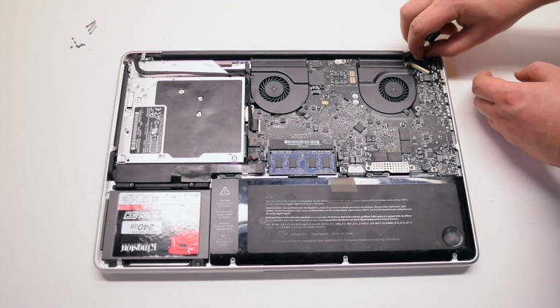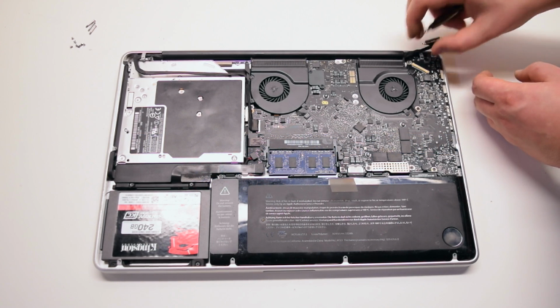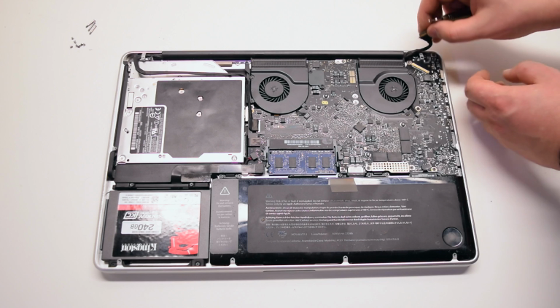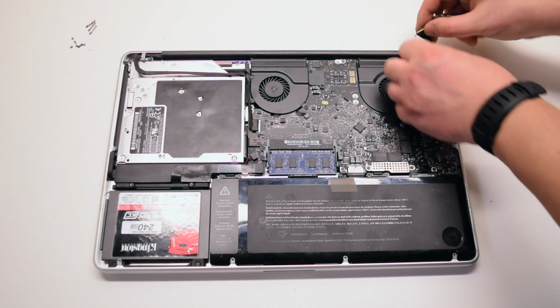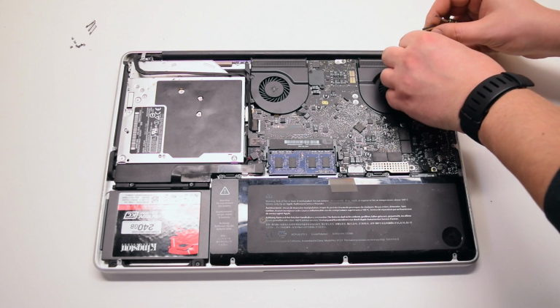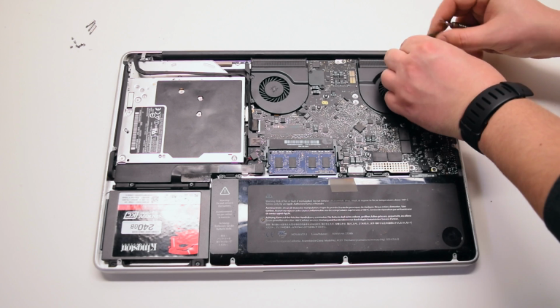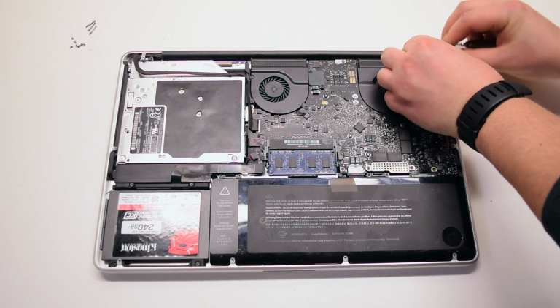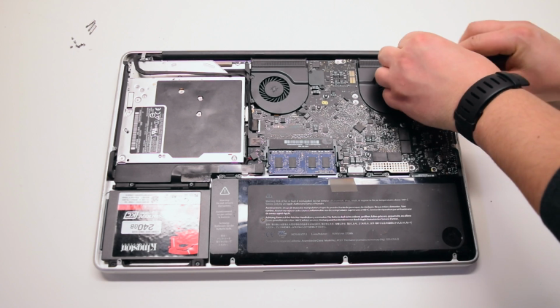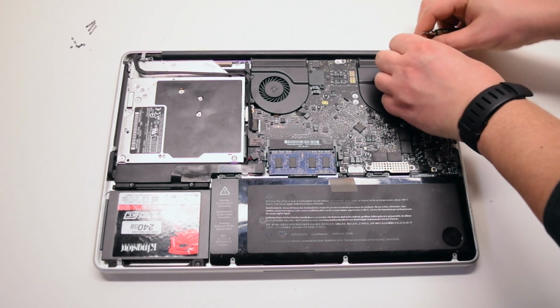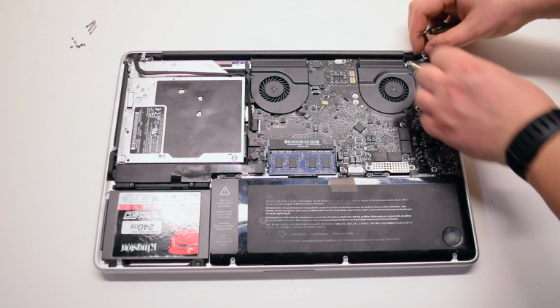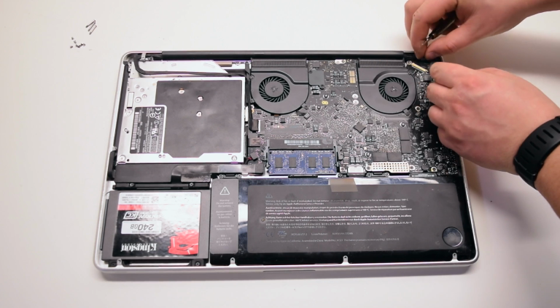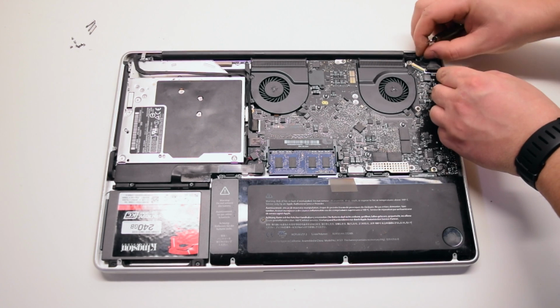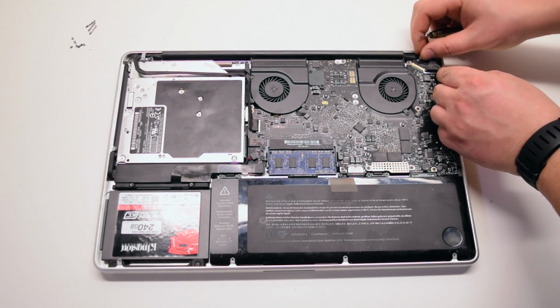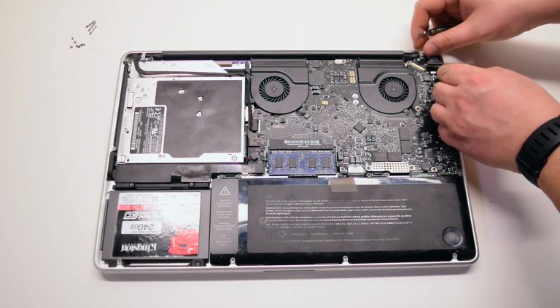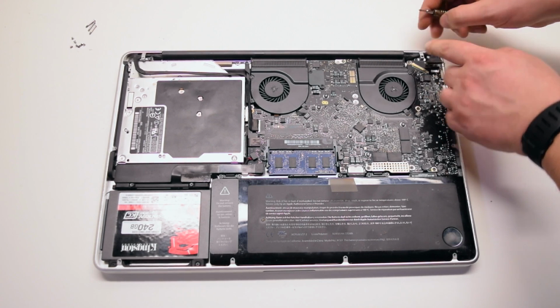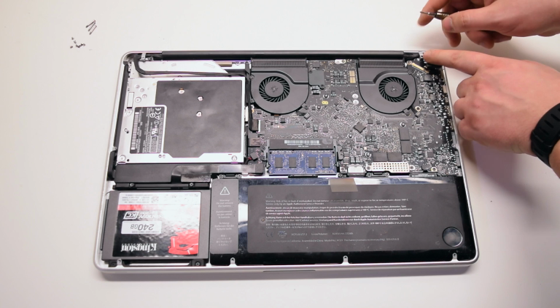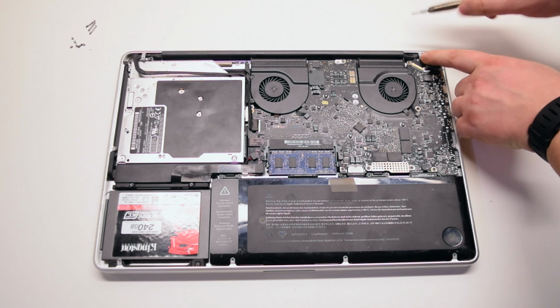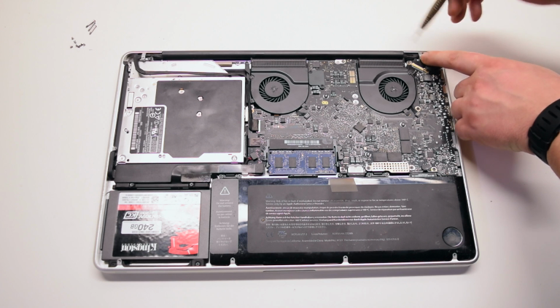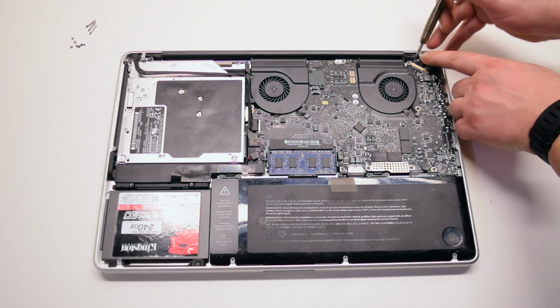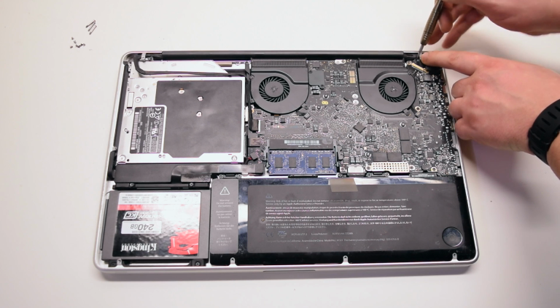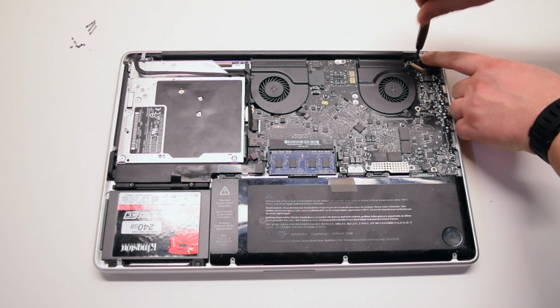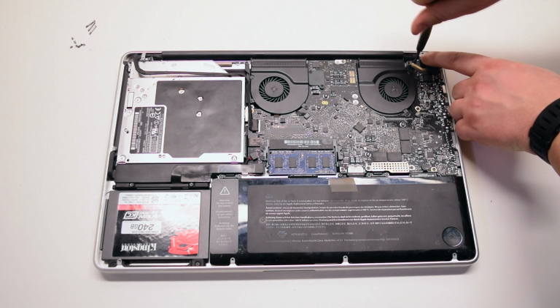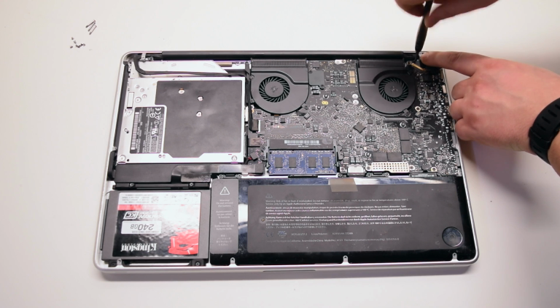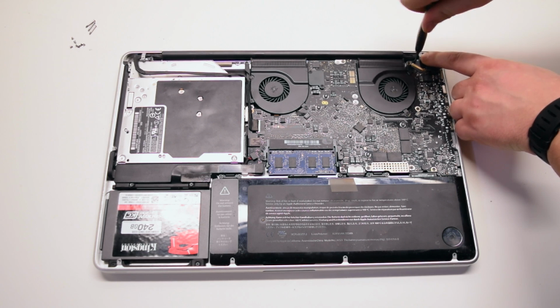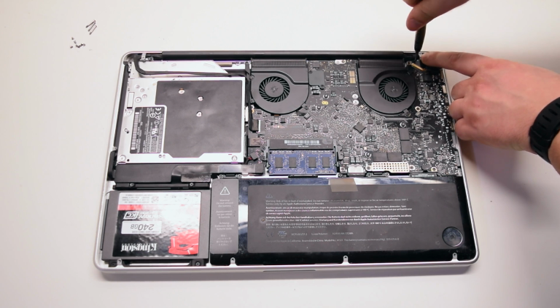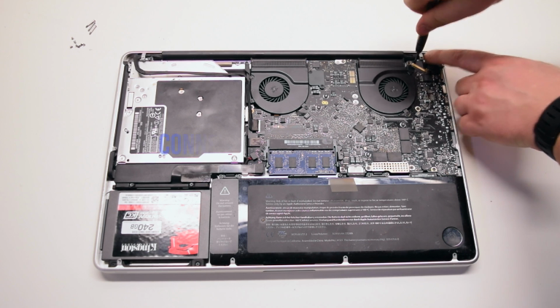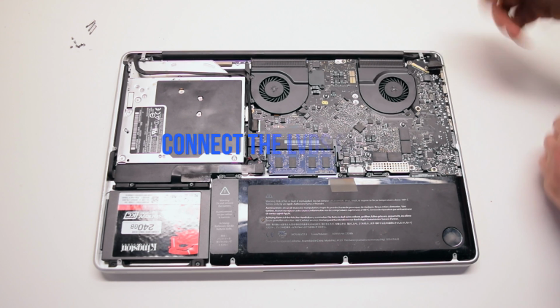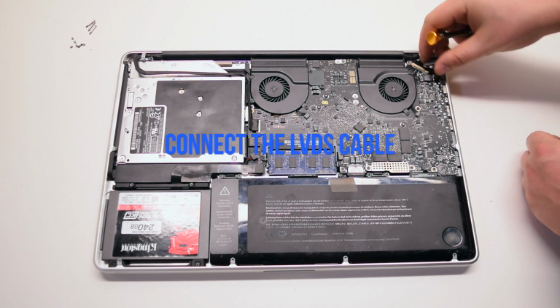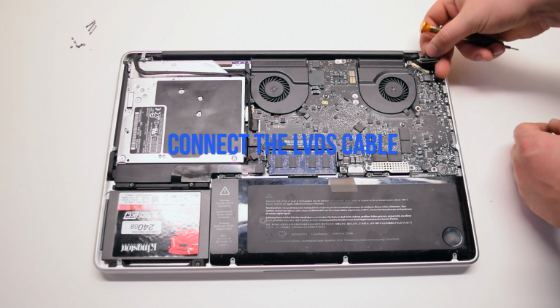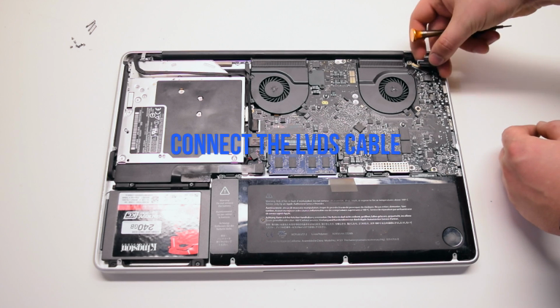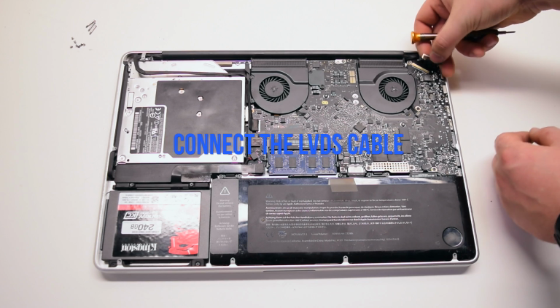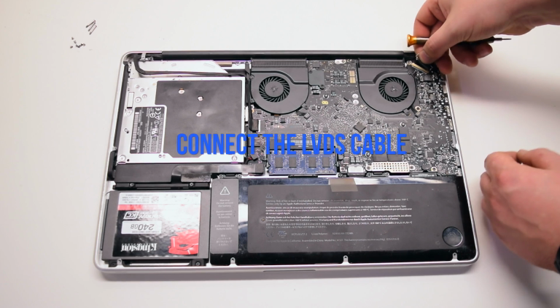Again, make sure the bracket is going over the Wi-Fi cable. The Wi-Fi cable bracket protects the Wi-Fi cable from being disconnected from the logic board — this could cause screen flickering.